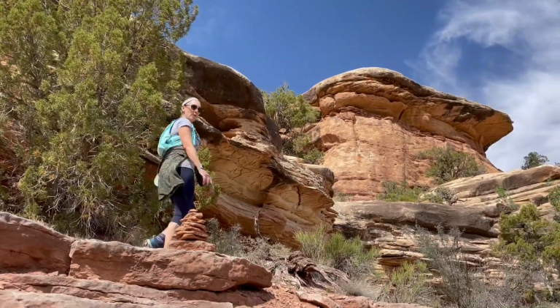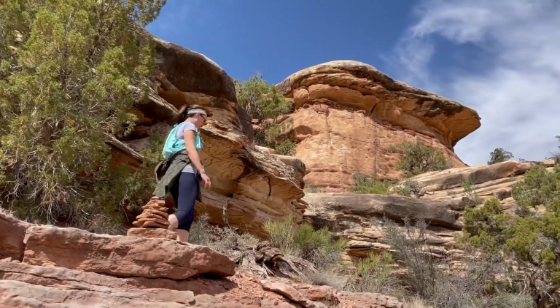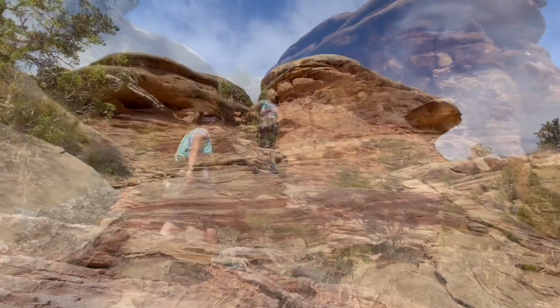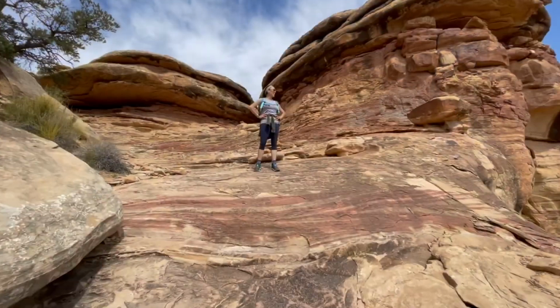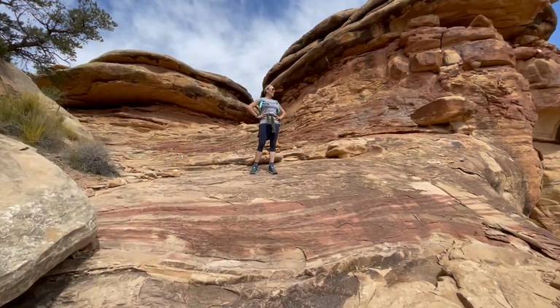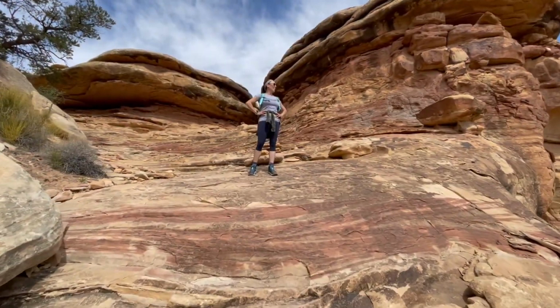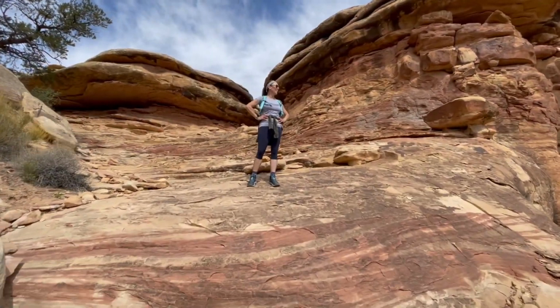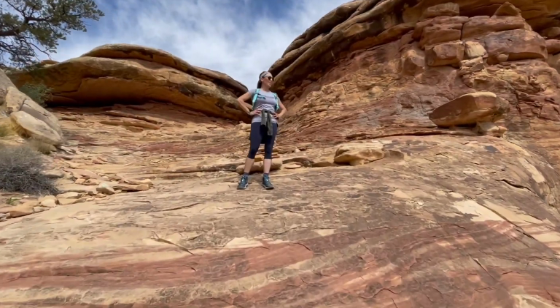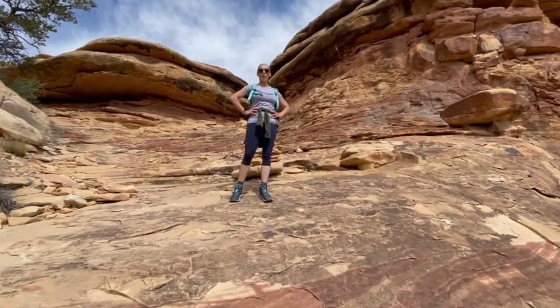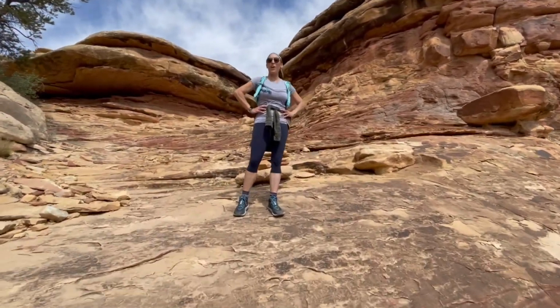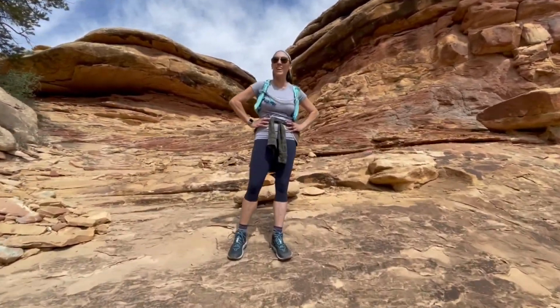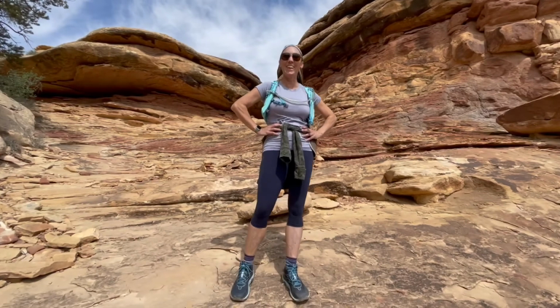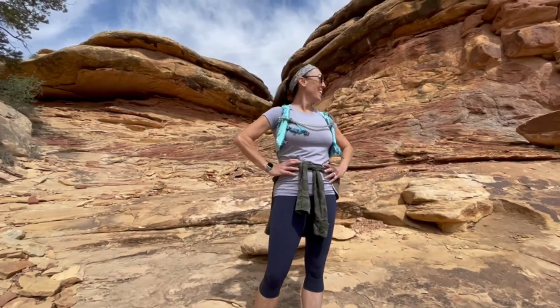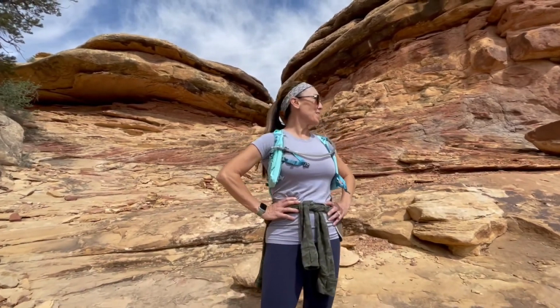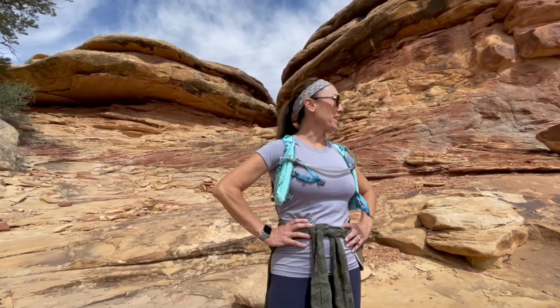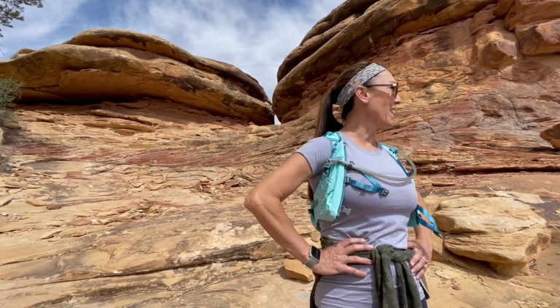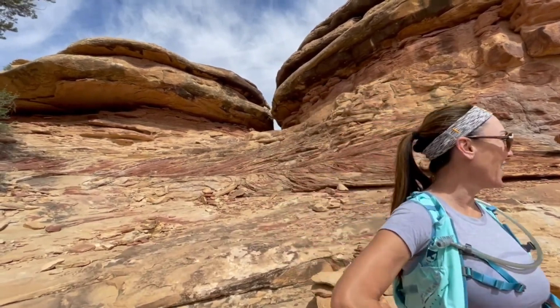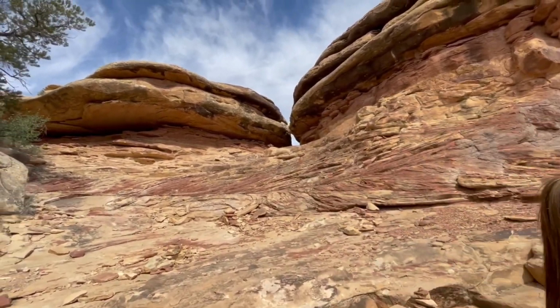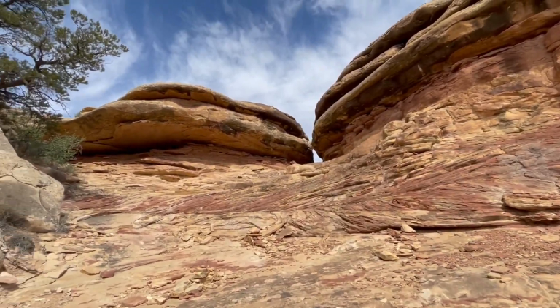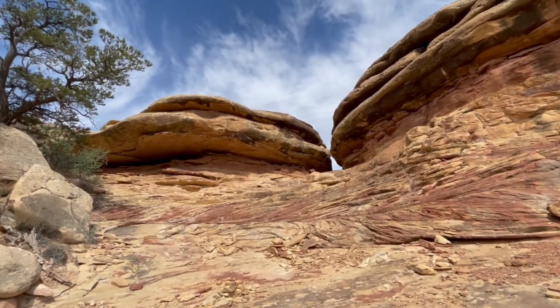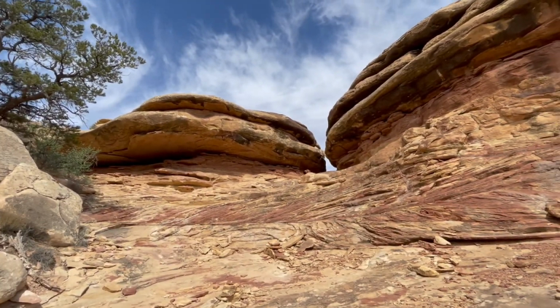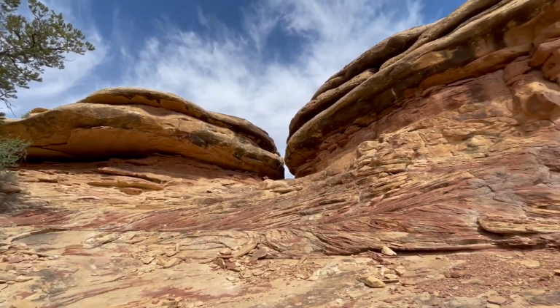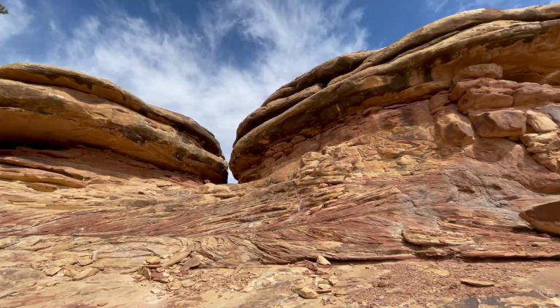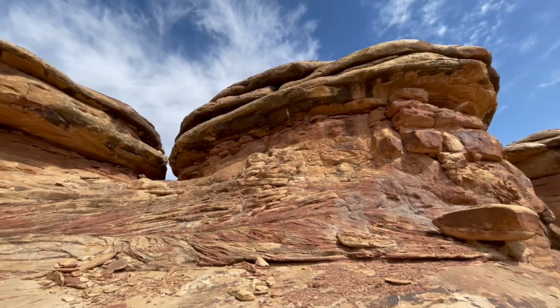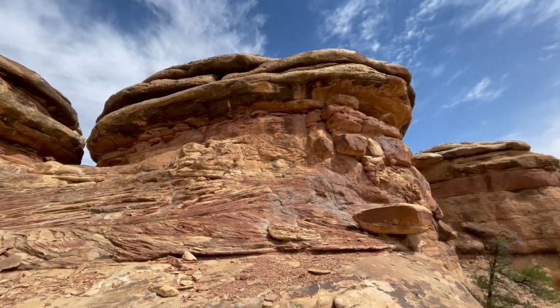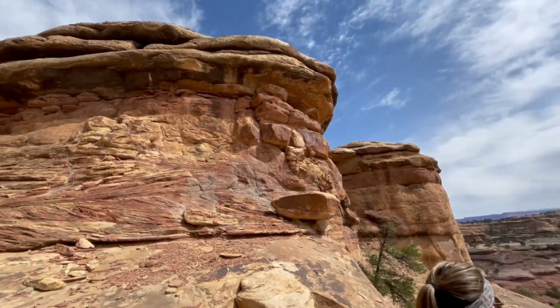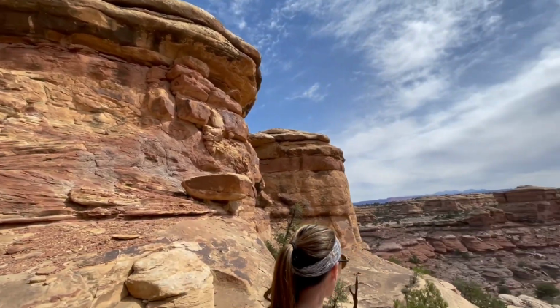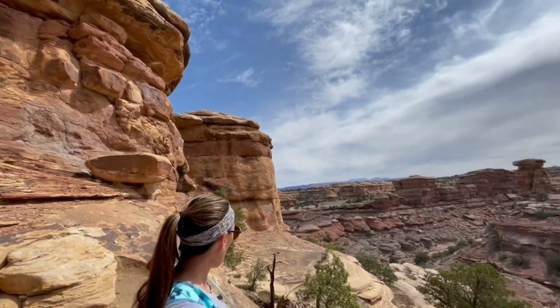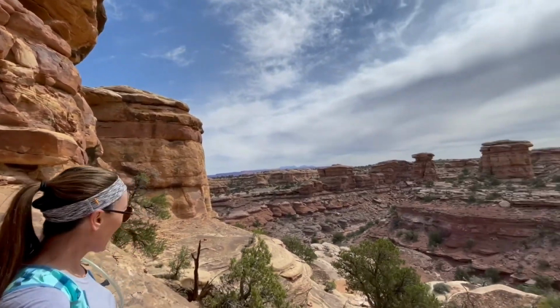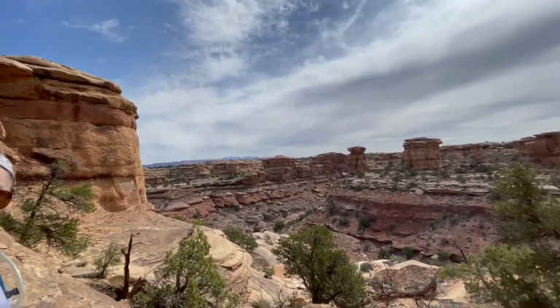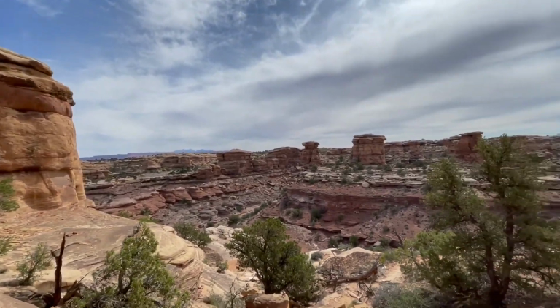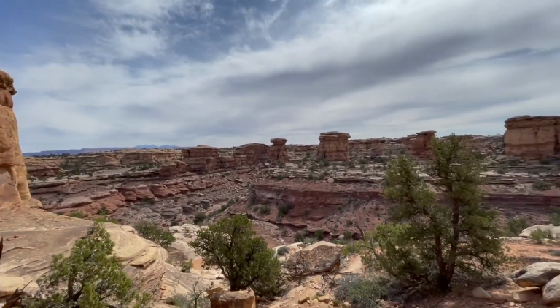Beautiful up here. We haven't gone very far — there's the parking lot — but wow, it's beautiful. Super cool. We've gone down the canyon and back up the canyon.